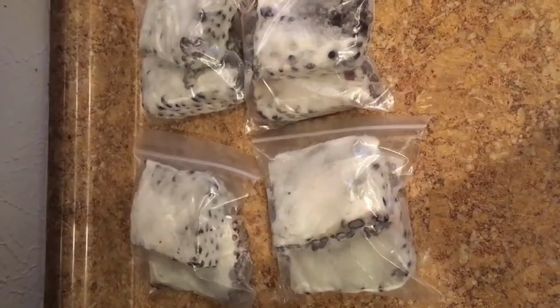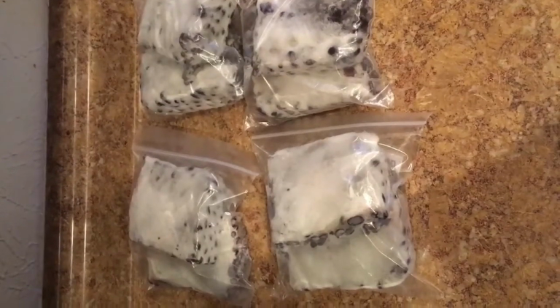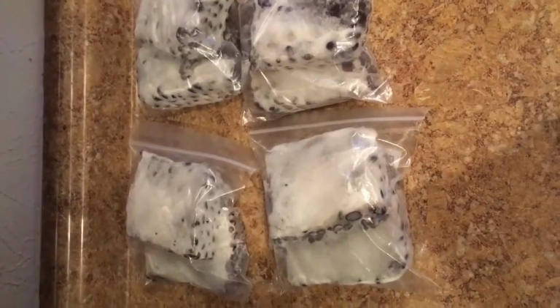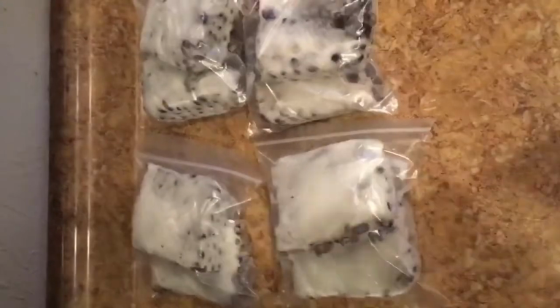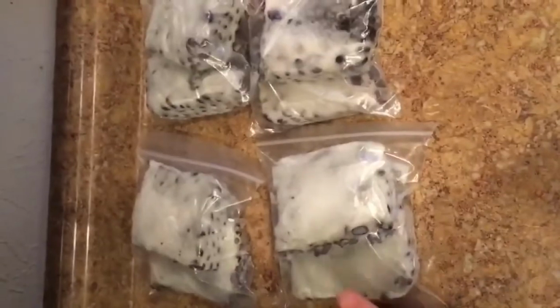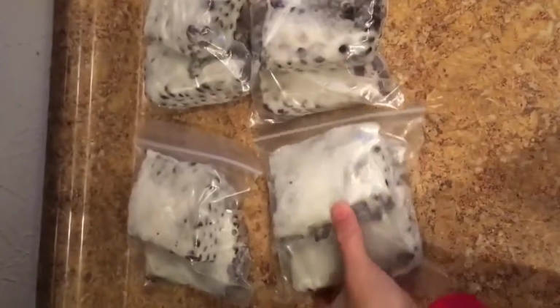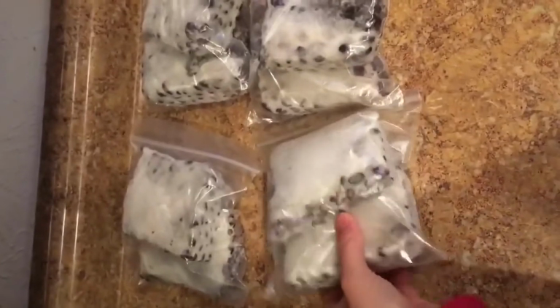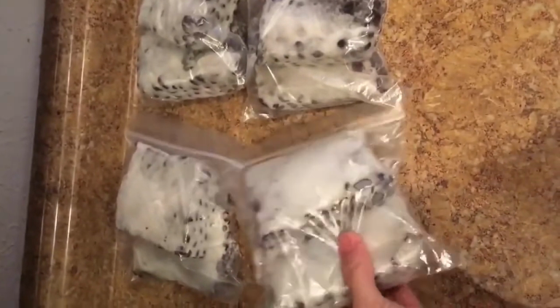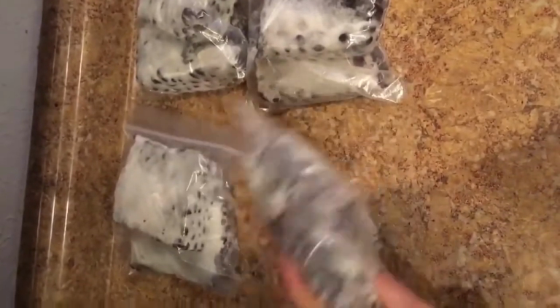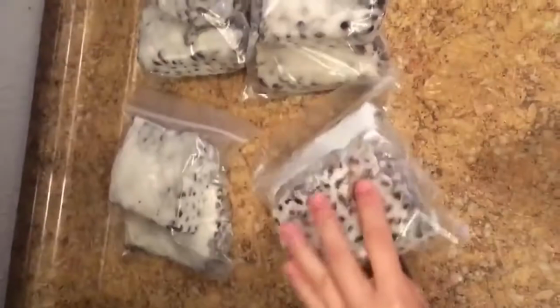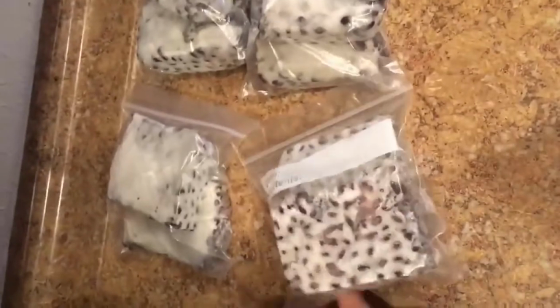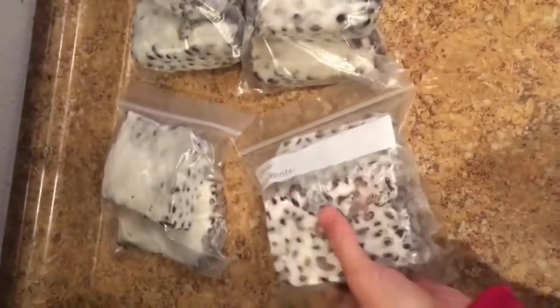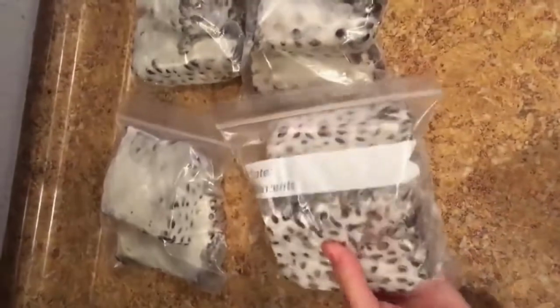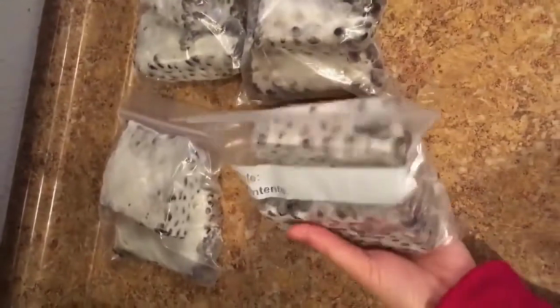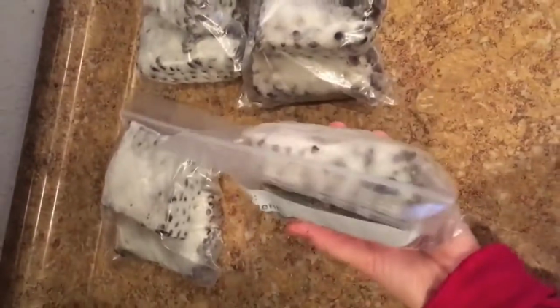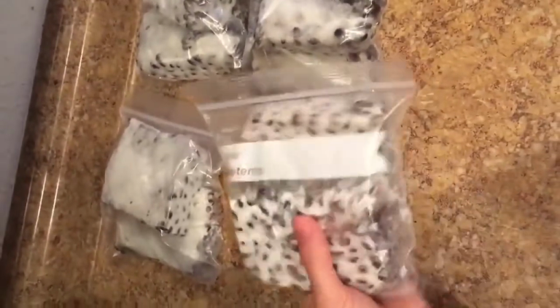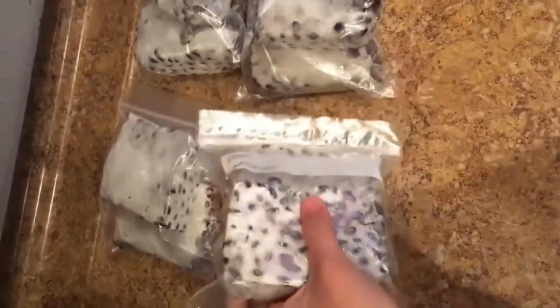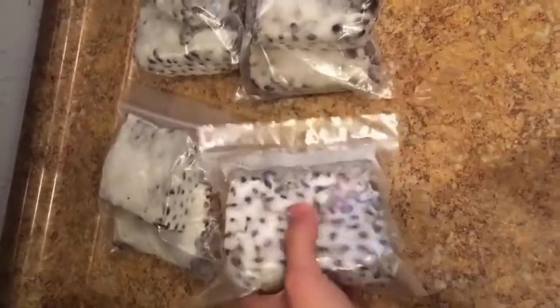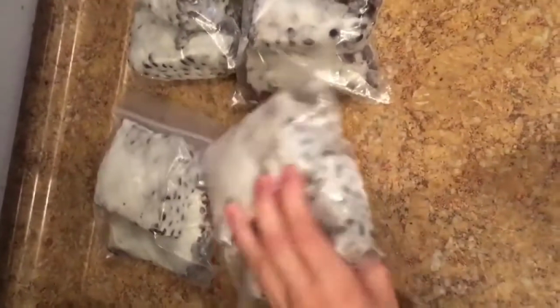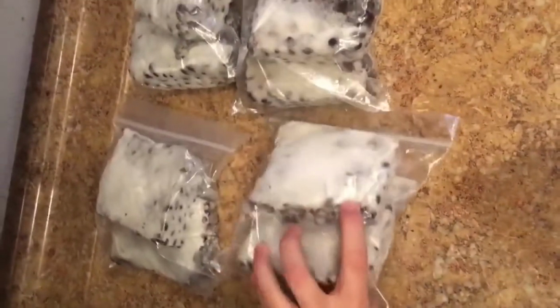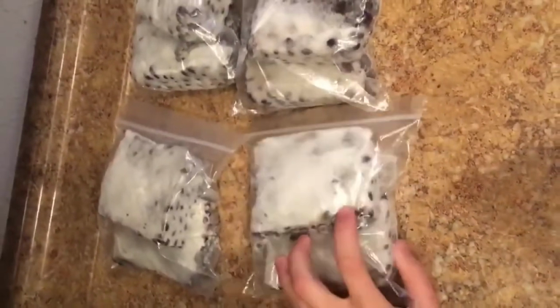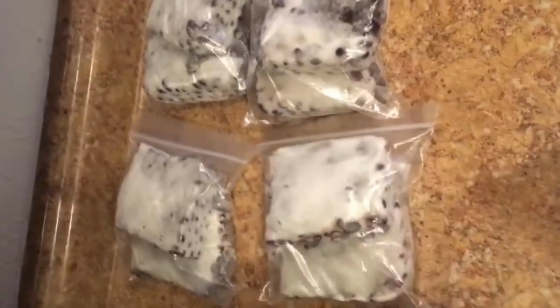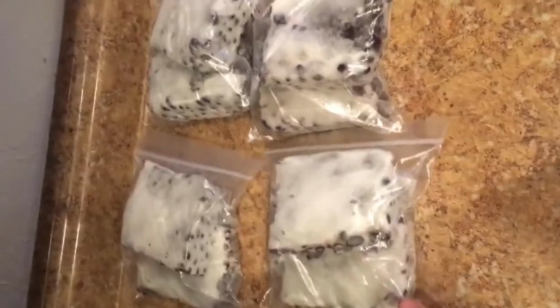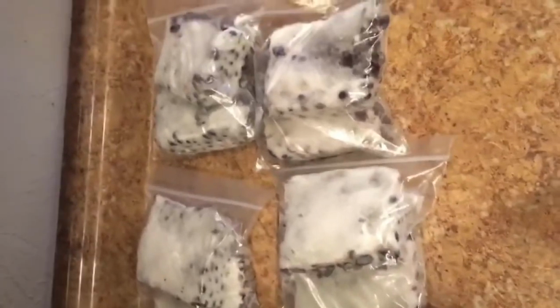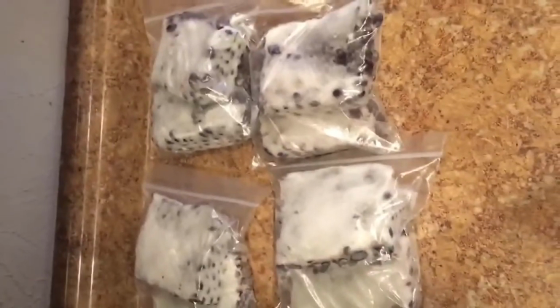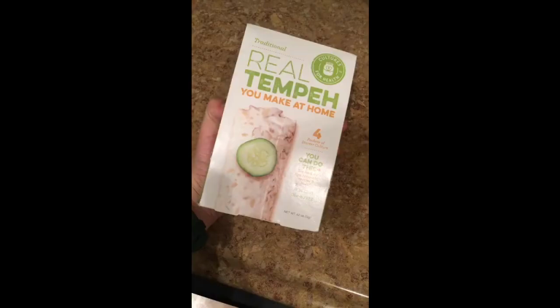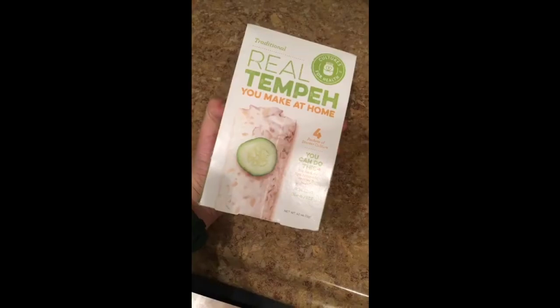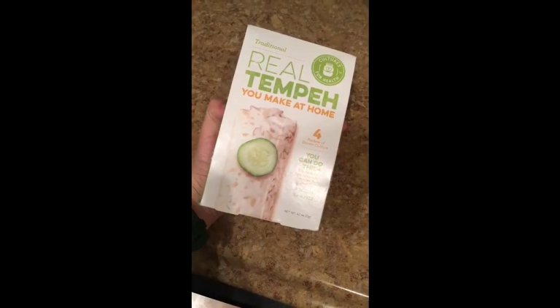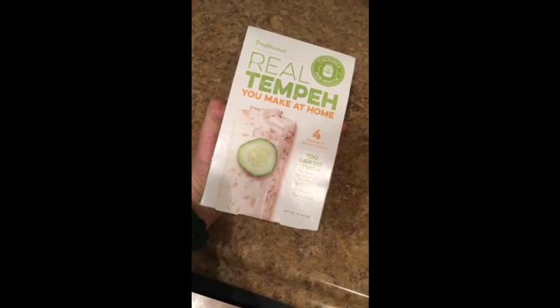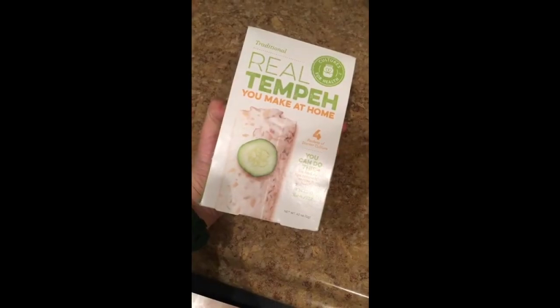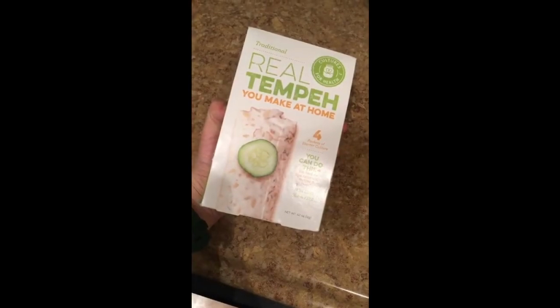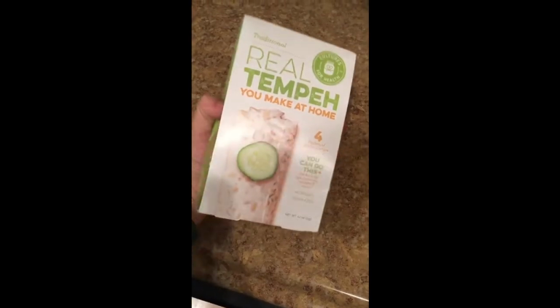Hi everyone! Today I'll be showing you guys how to make black bean tempeh. I'm just going to jump right into it. There are going to be three ingredients that you'll need and I will put the specific ratios and amounts in the description box below.